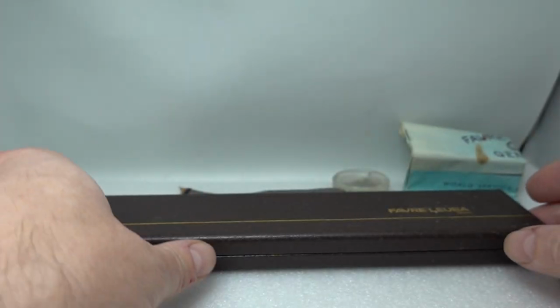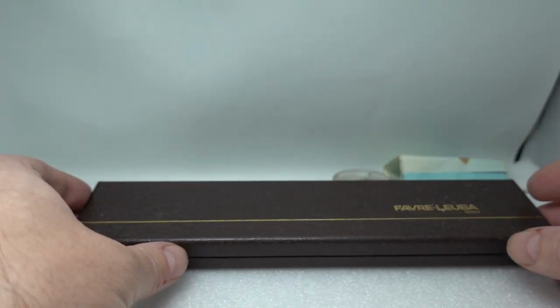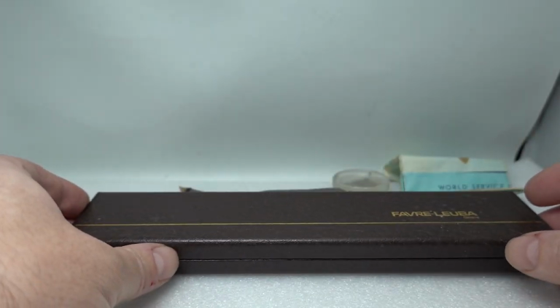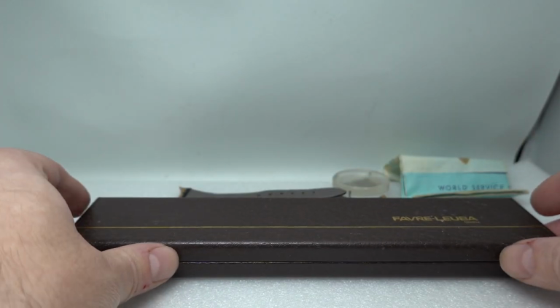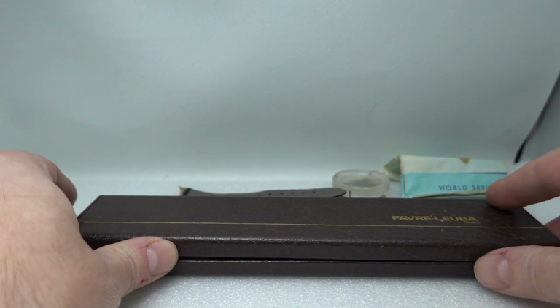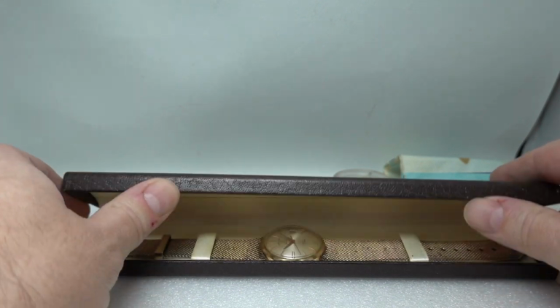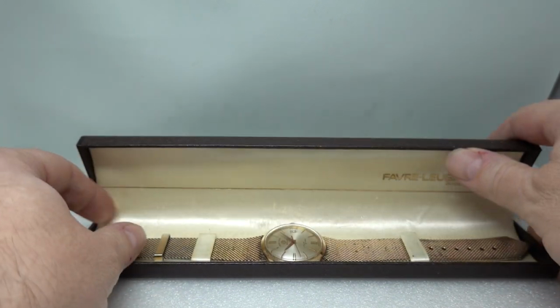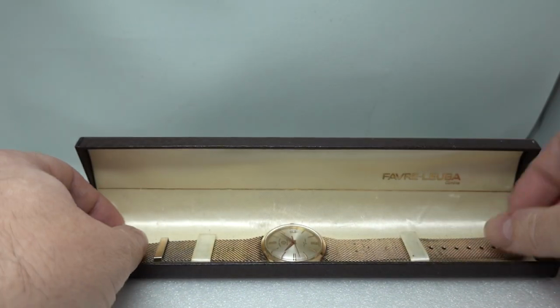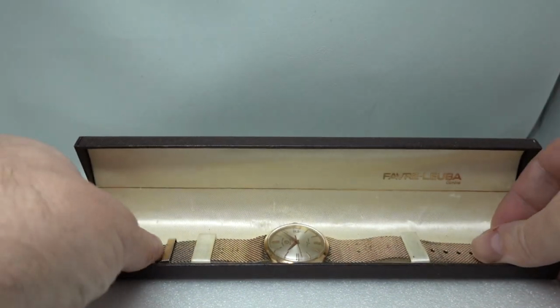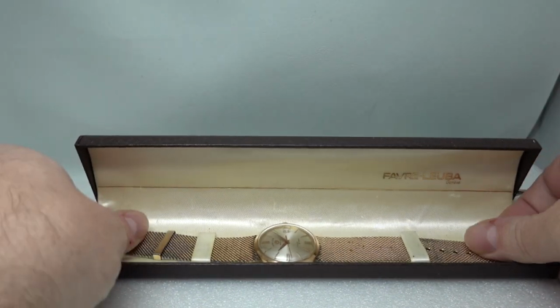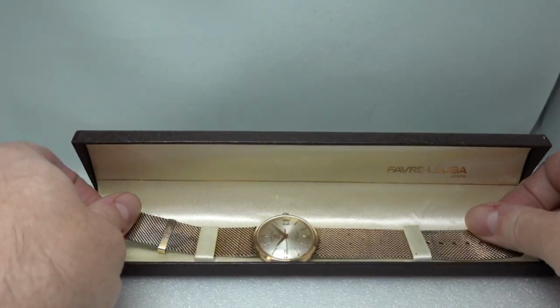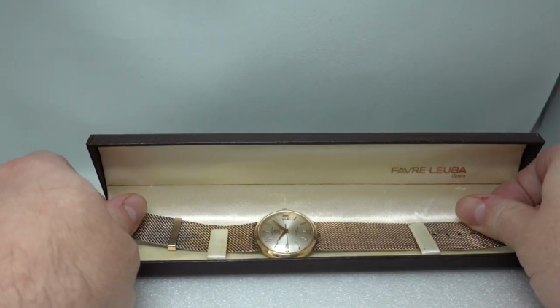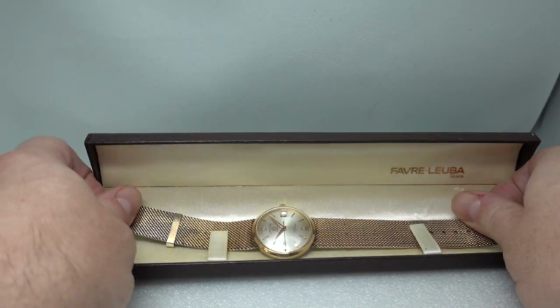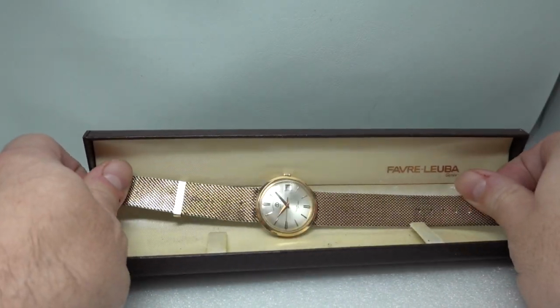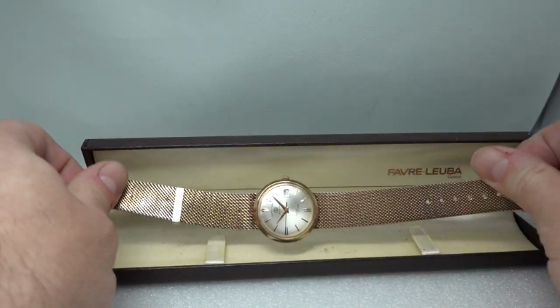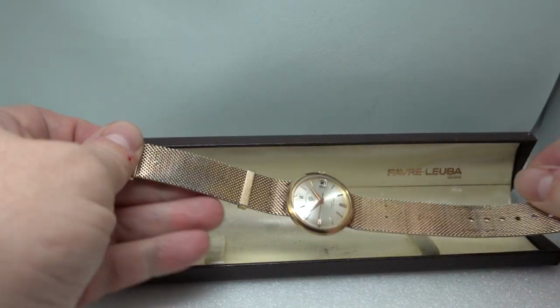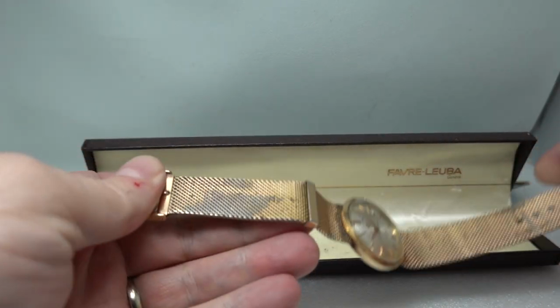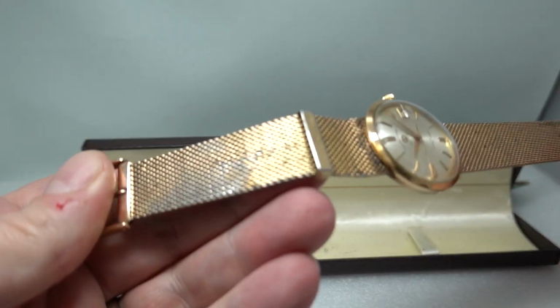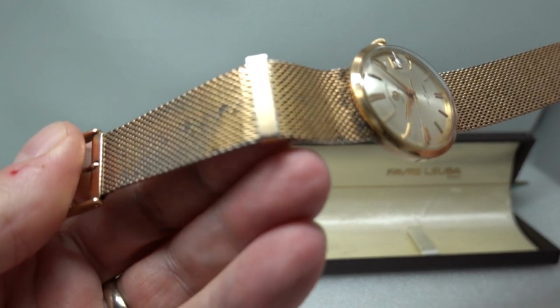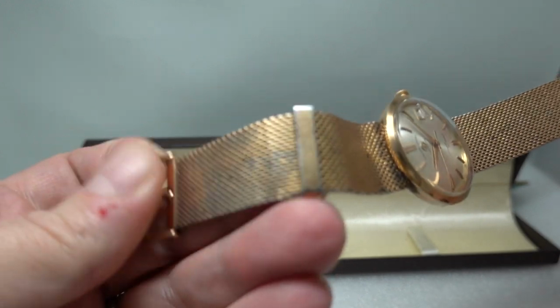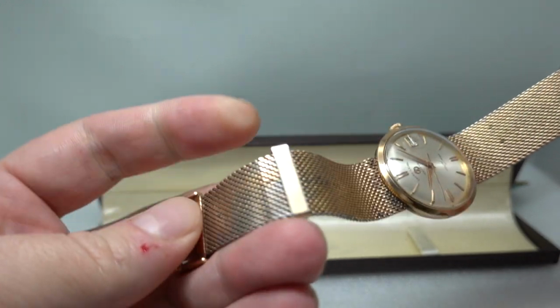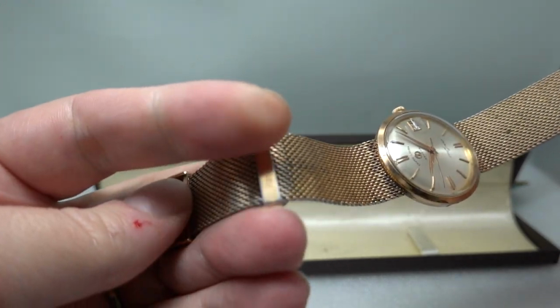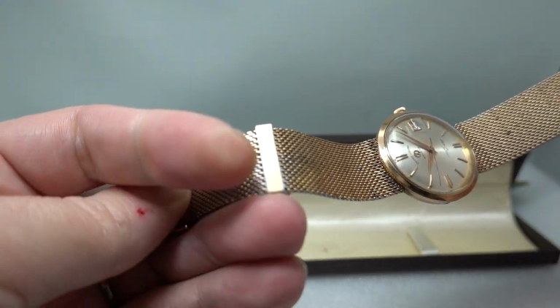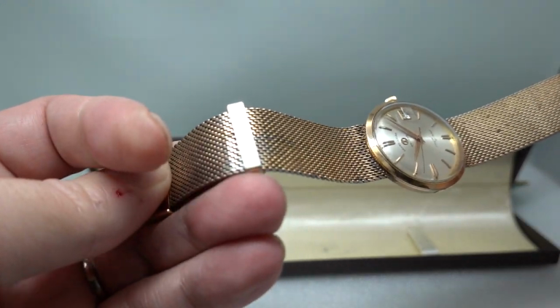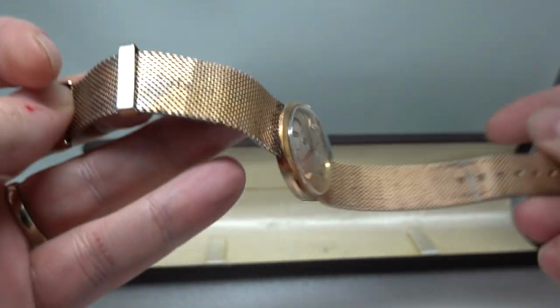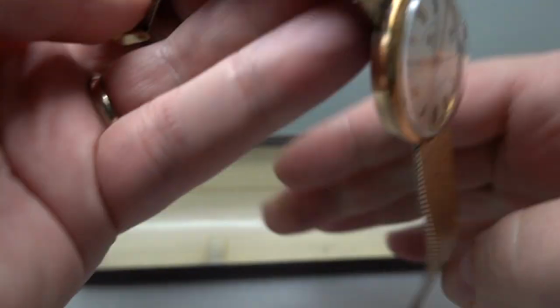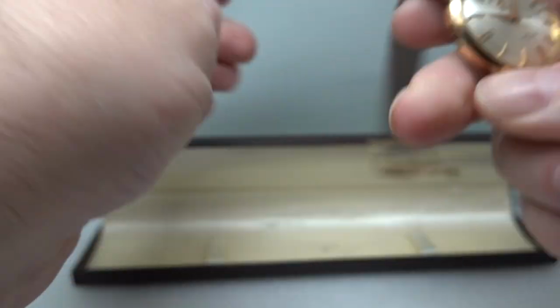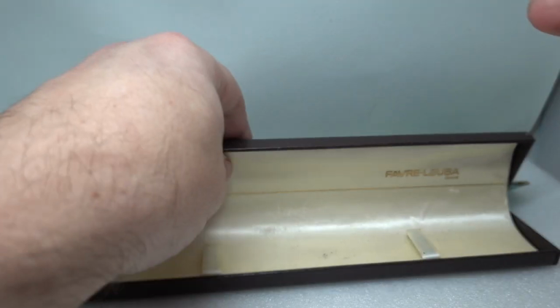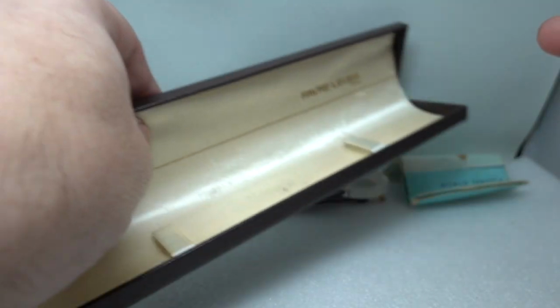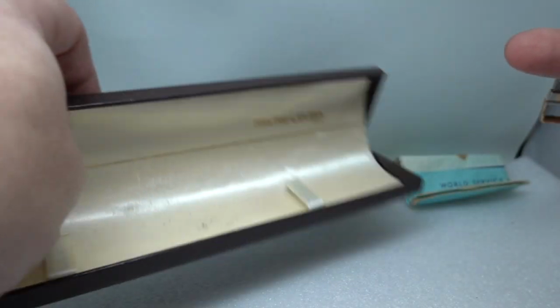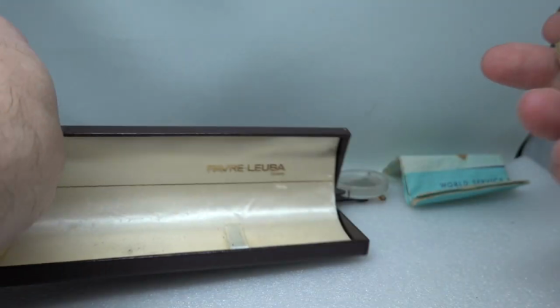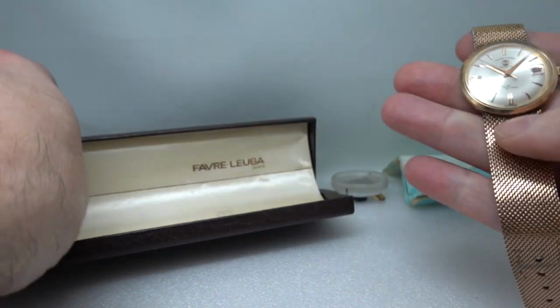We've got the box — always nice to have — and obviously we've got the watch in the box, on the original bracelet with the keeper signed, and this is the Royal Quest.